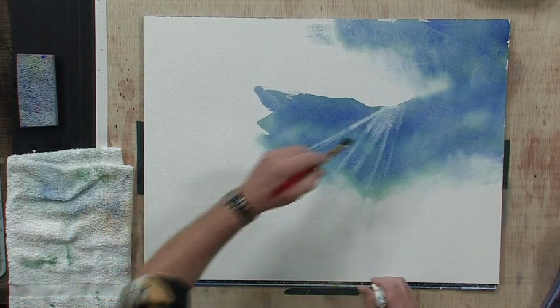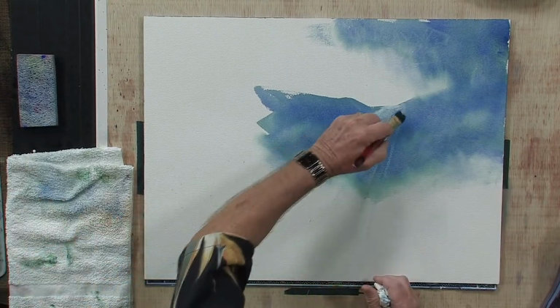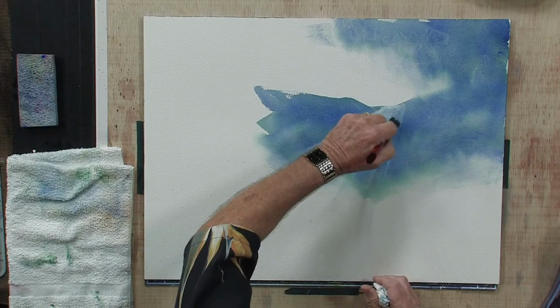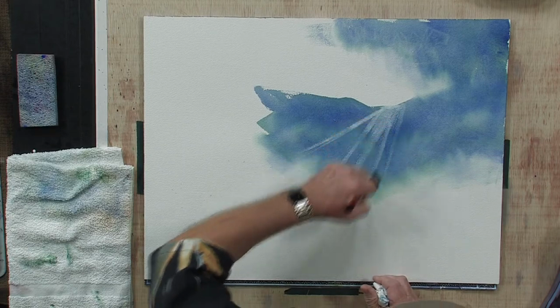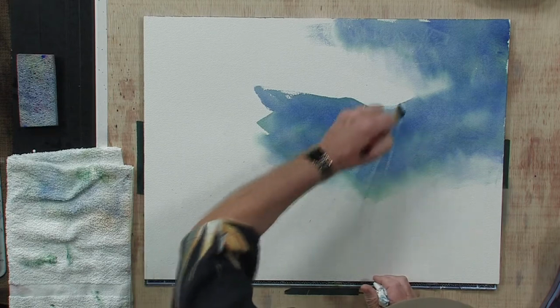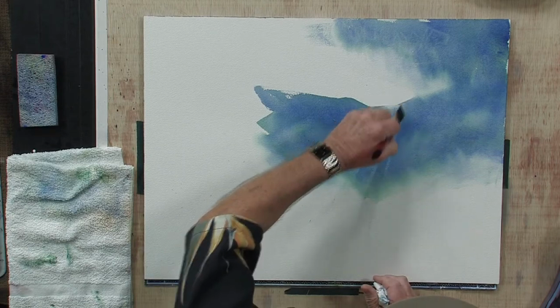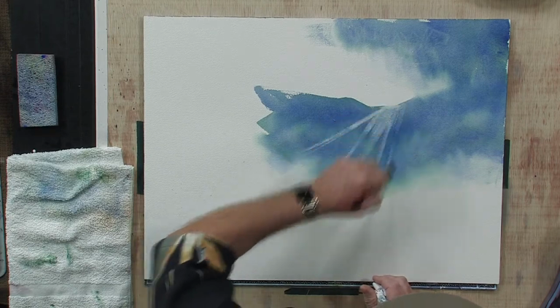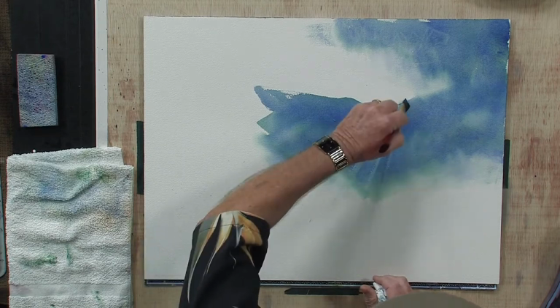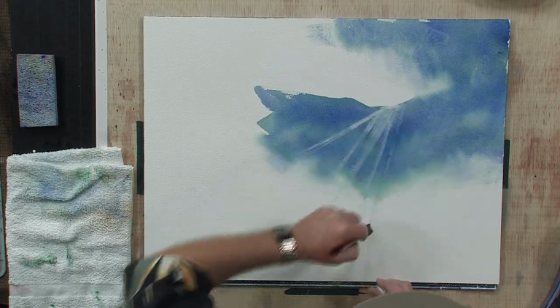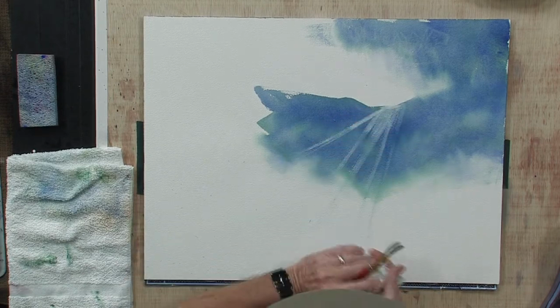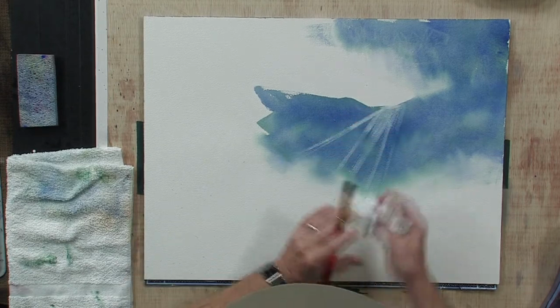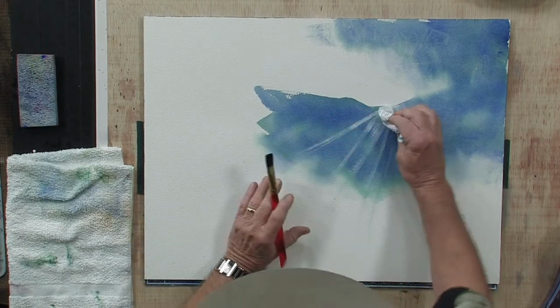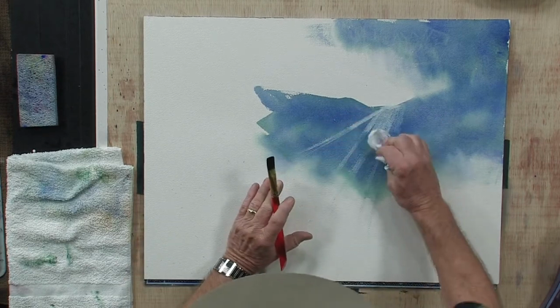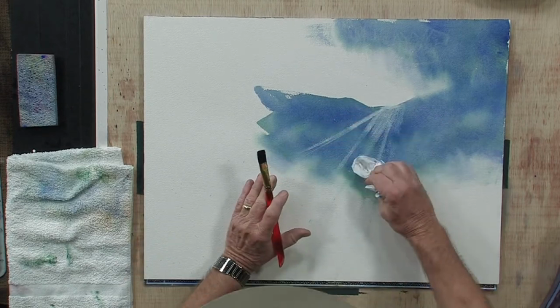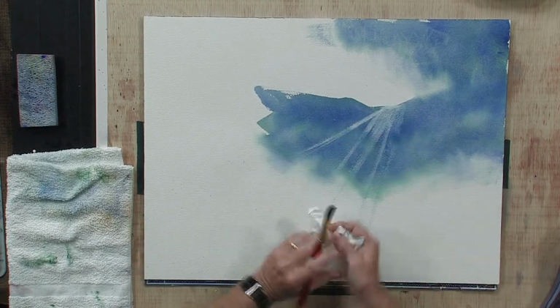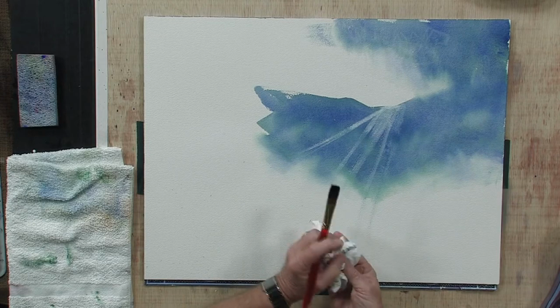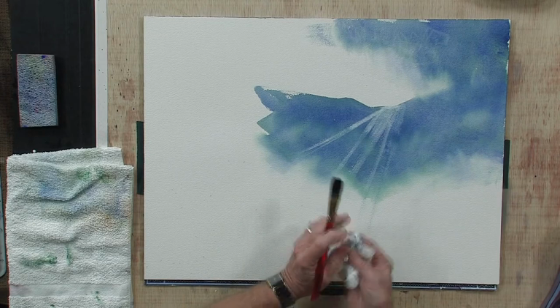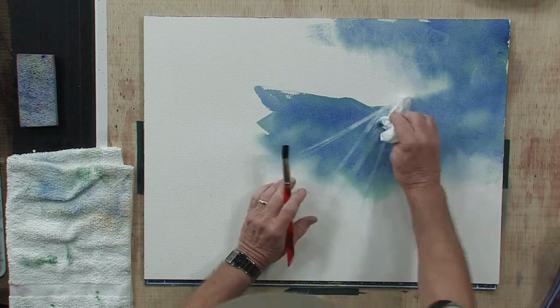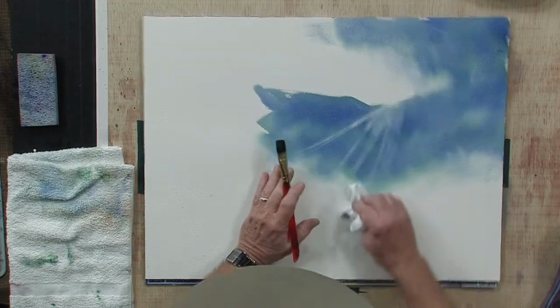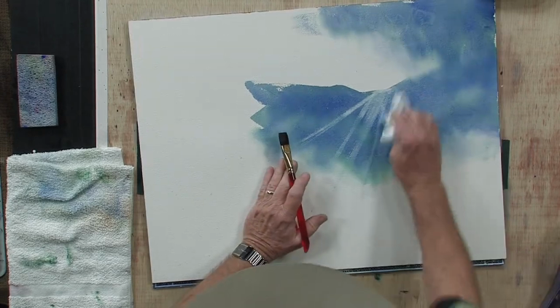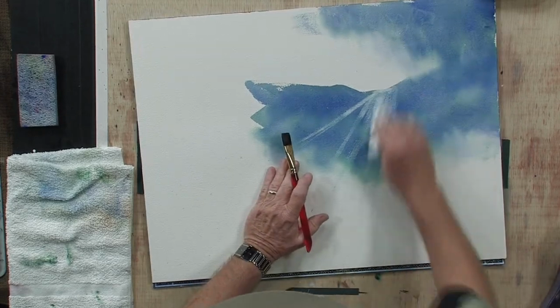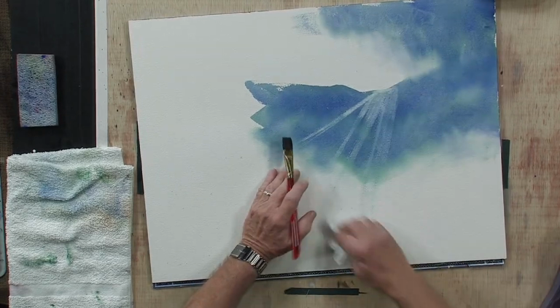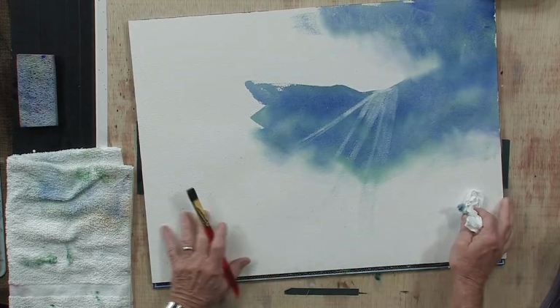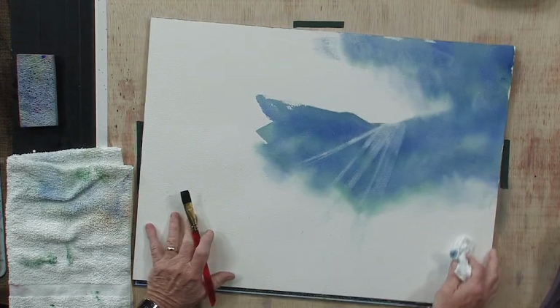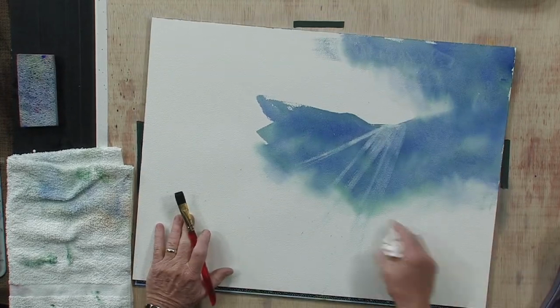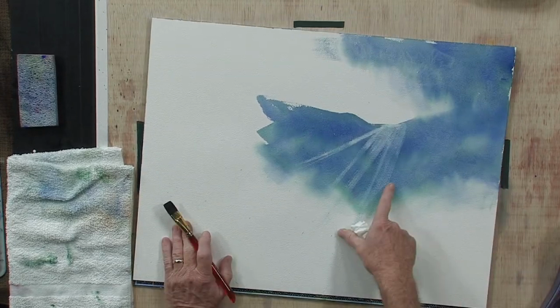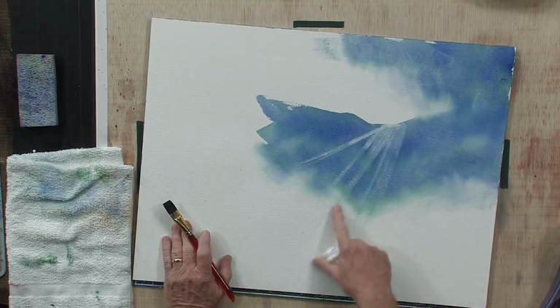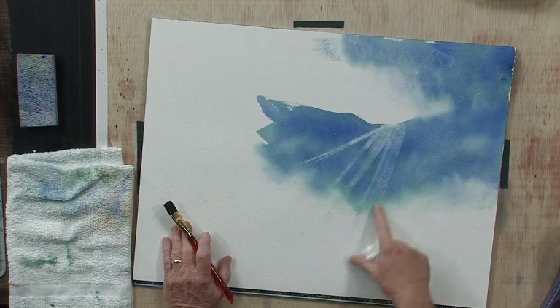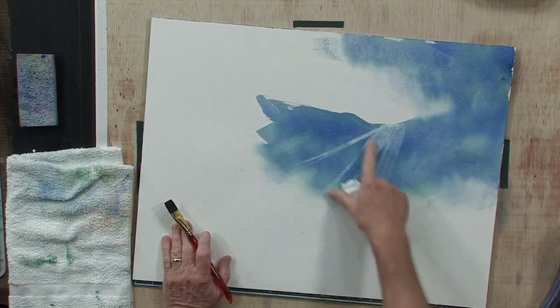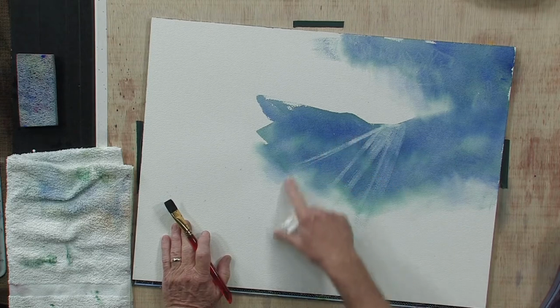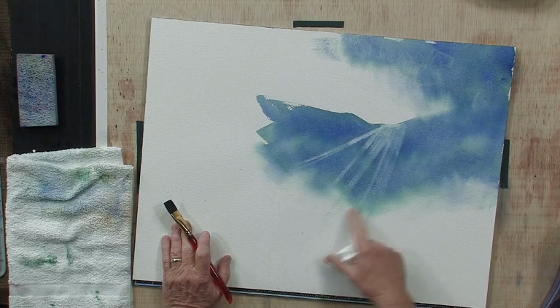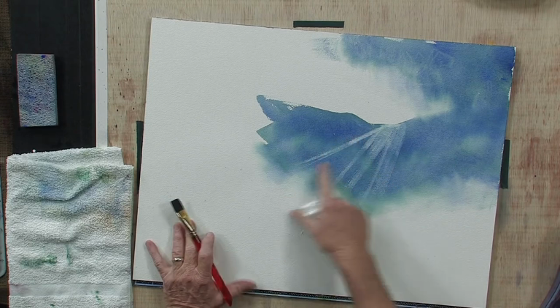And all of a sudden you've got these wonderful sun rays. Now let's make this just a little thicker in a couple of areas on this side. Again, pat the area. Drag that down. Here's a simple way of creating the illusion of sun rays.